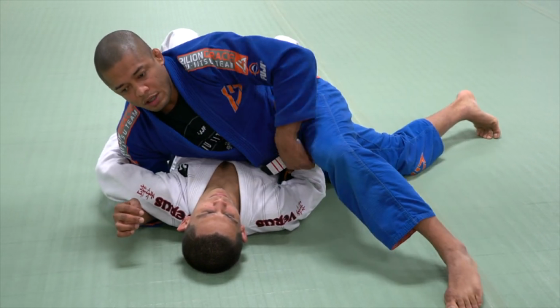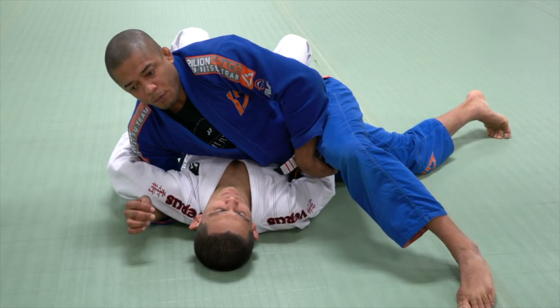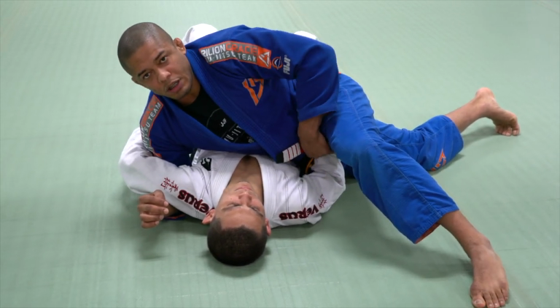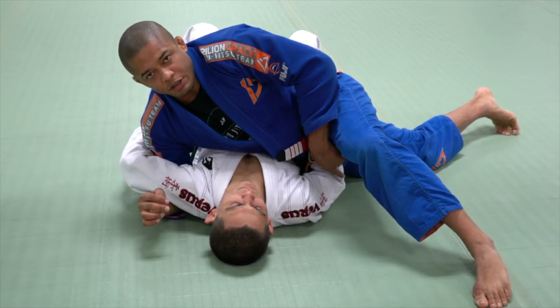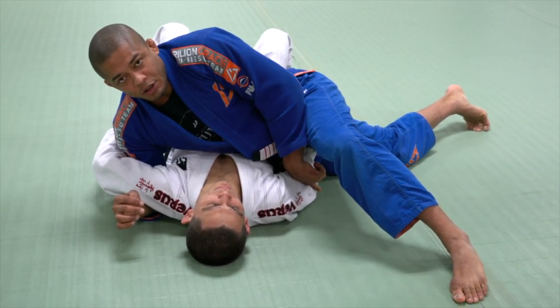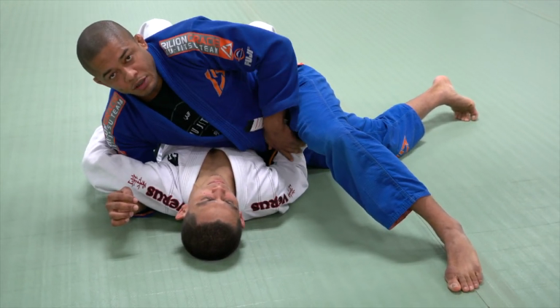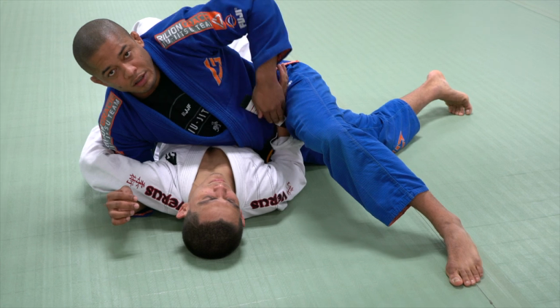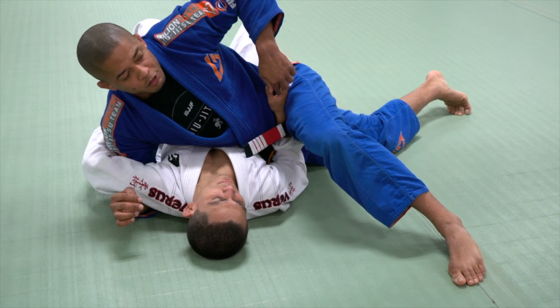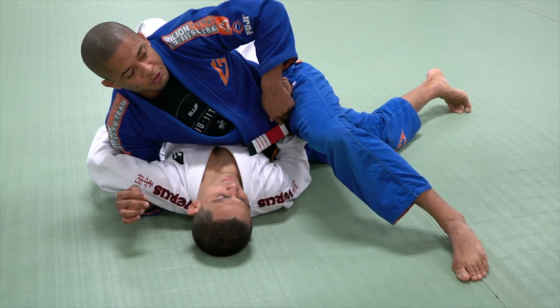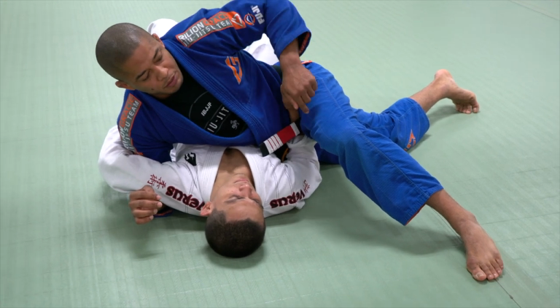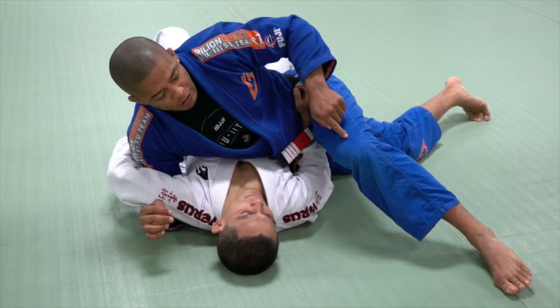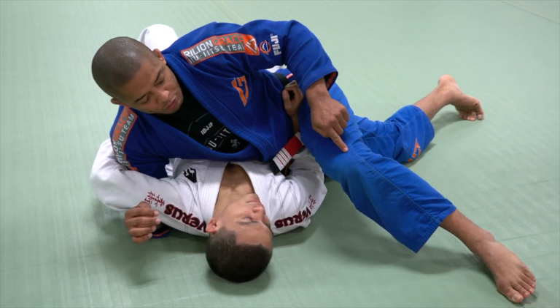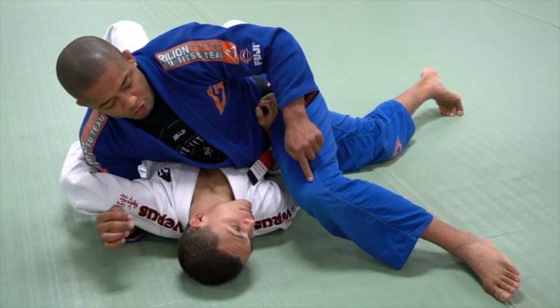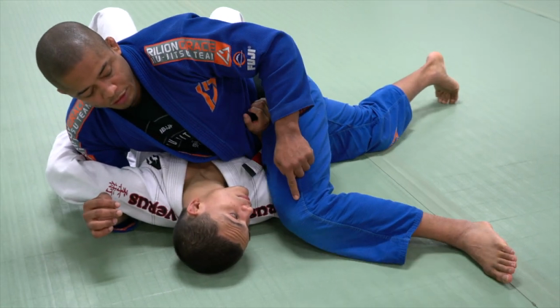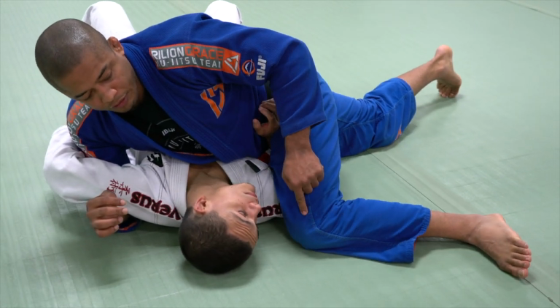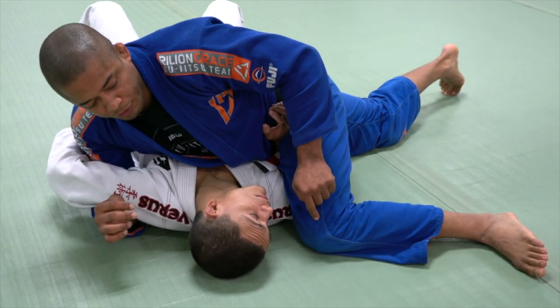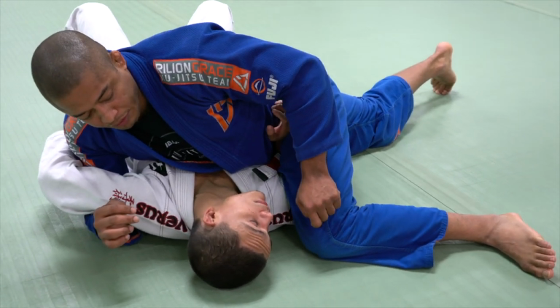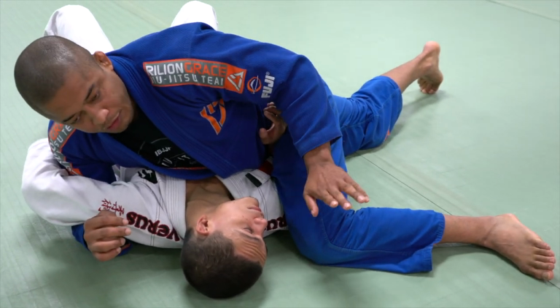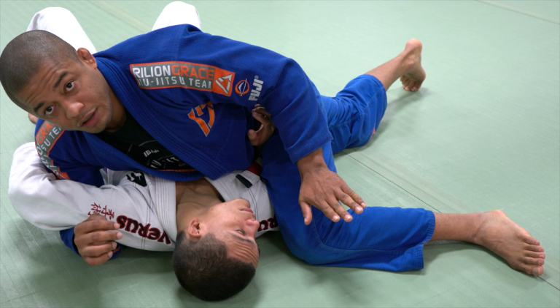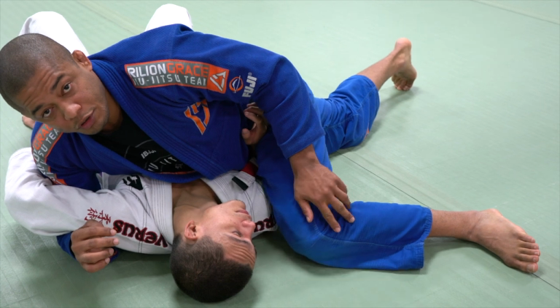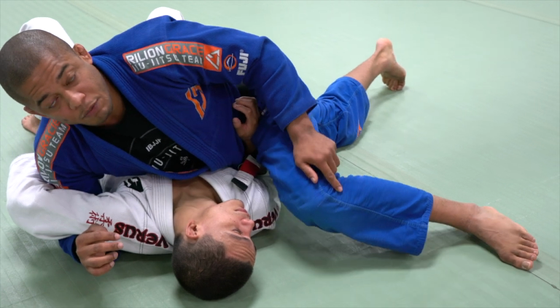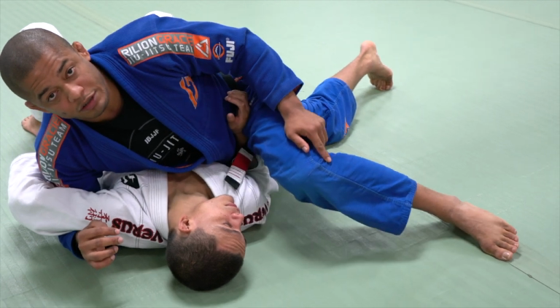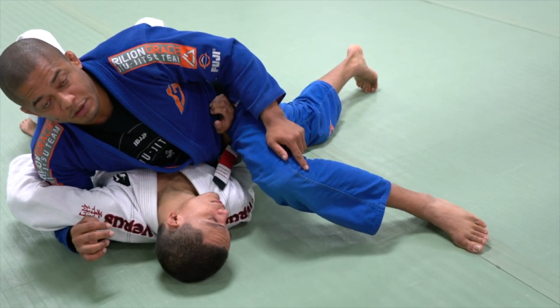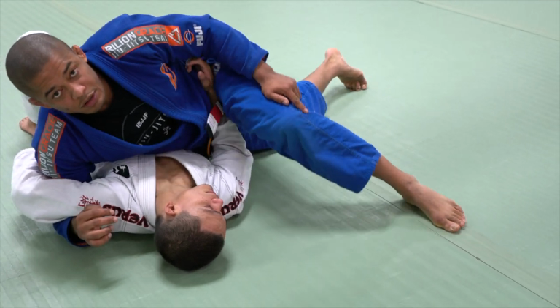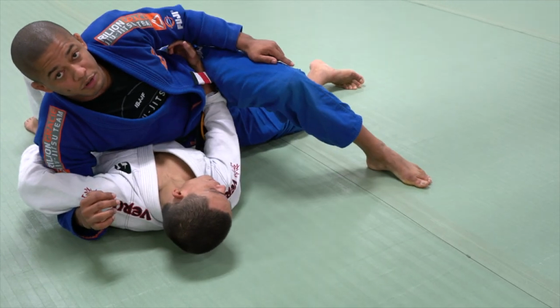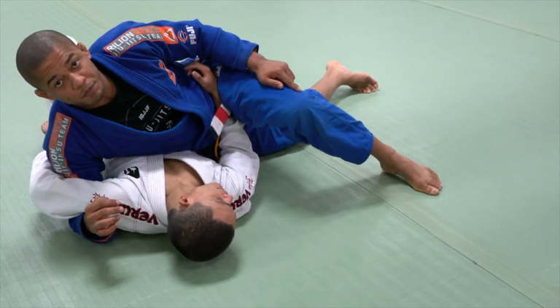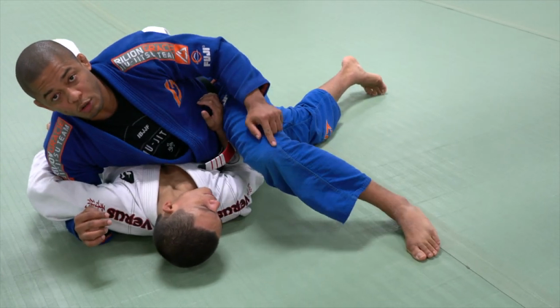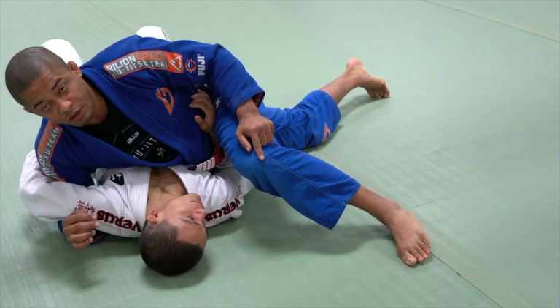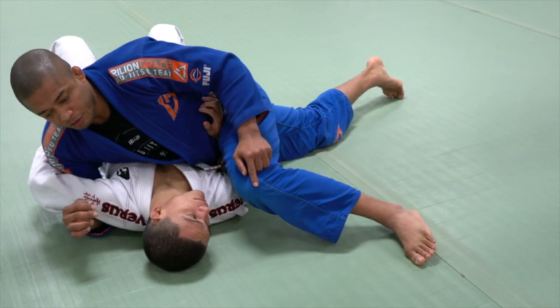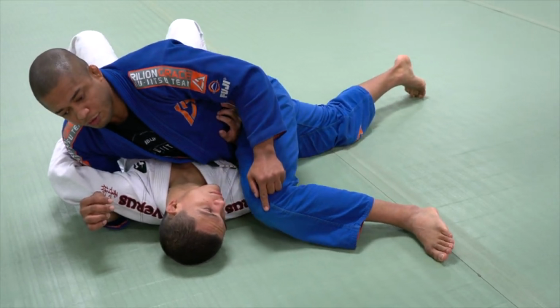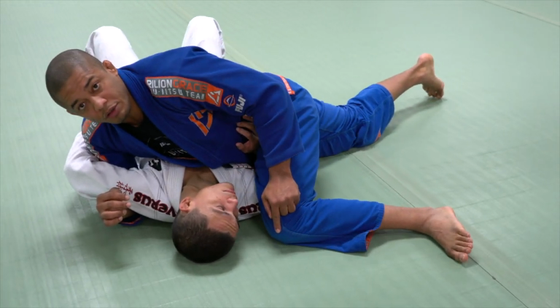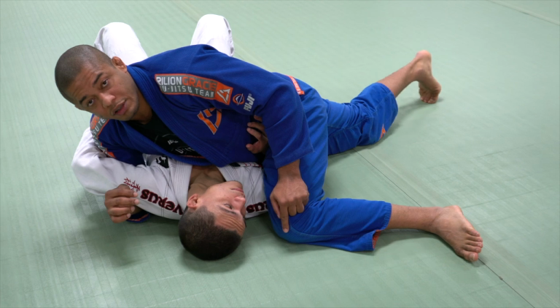If my opponent has his elbow down and he's pushing my hip, I'm going to drop my knee to the ground. Right now he cannot push. If my knee is up, he can push. So make sure you reach down — this arm.